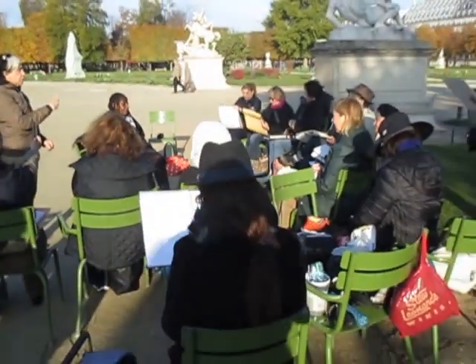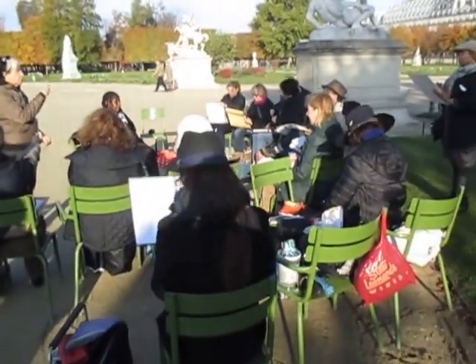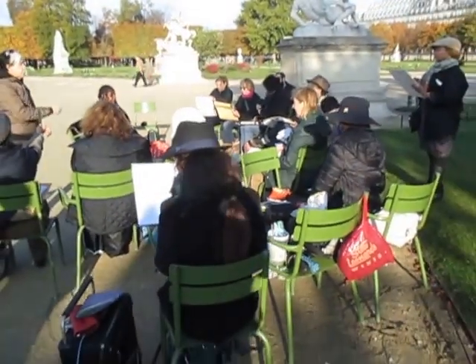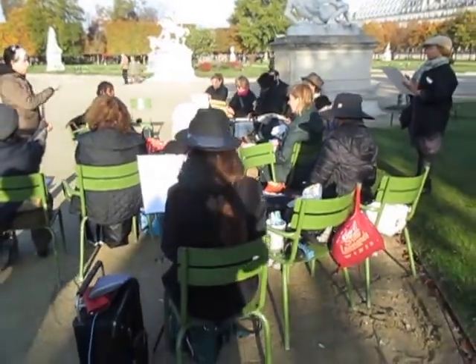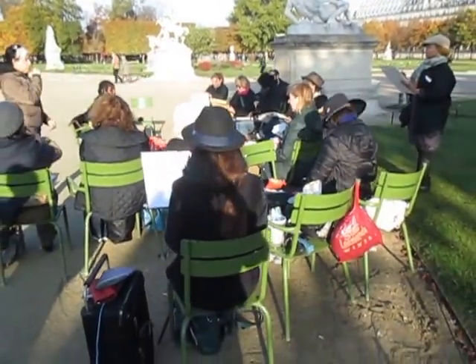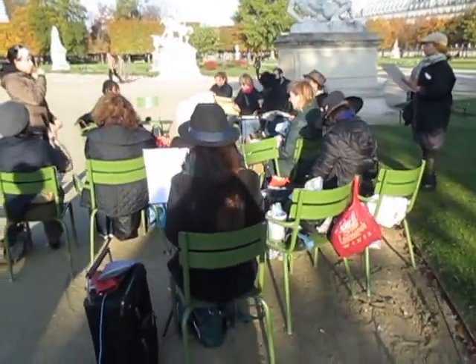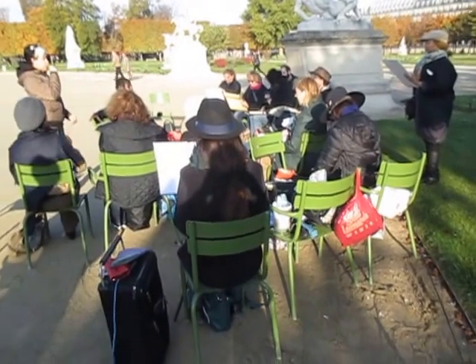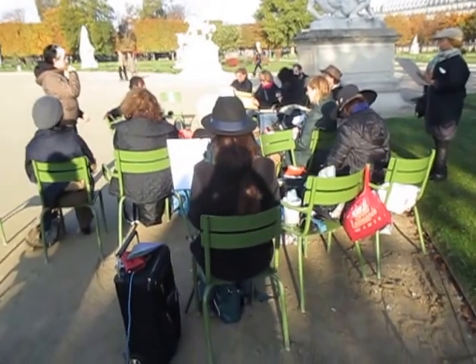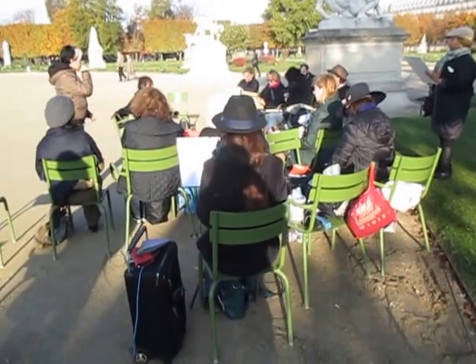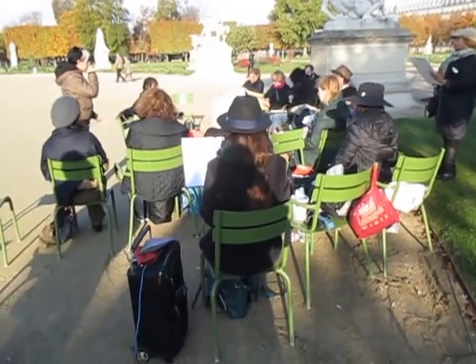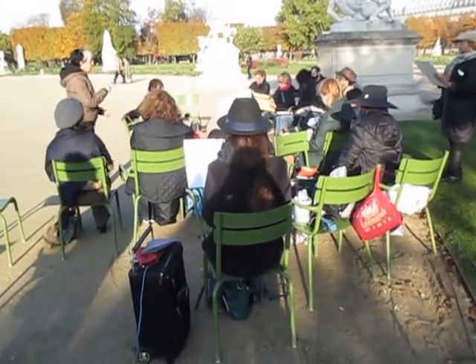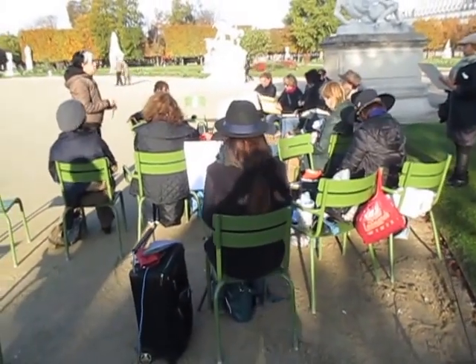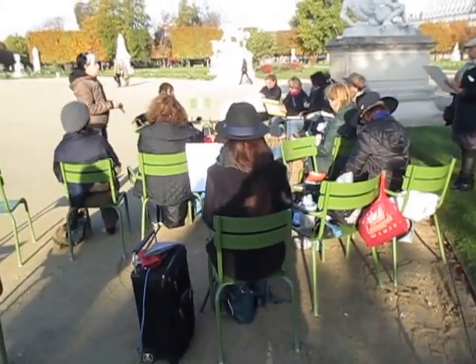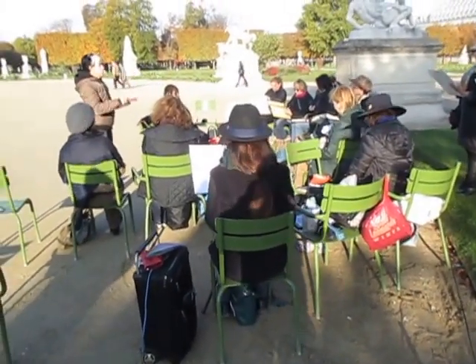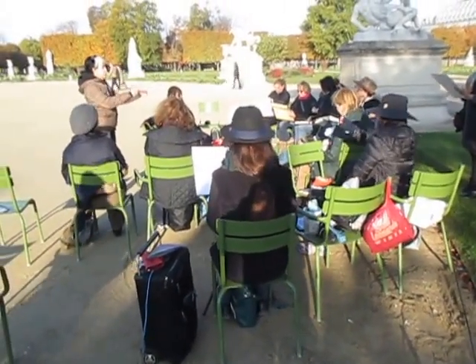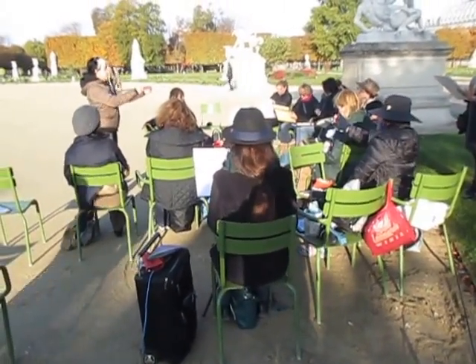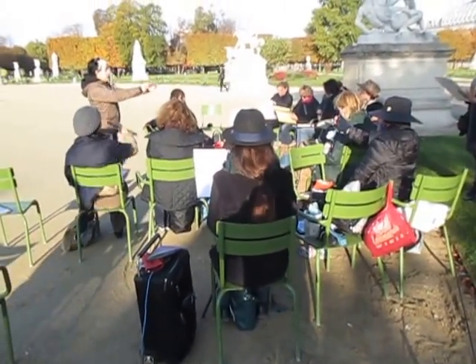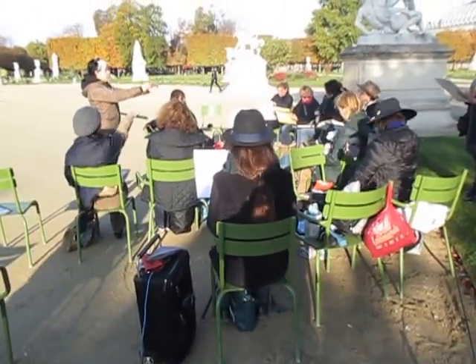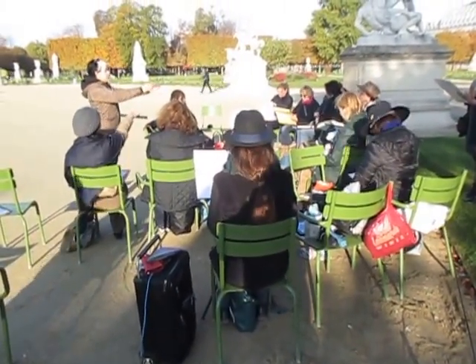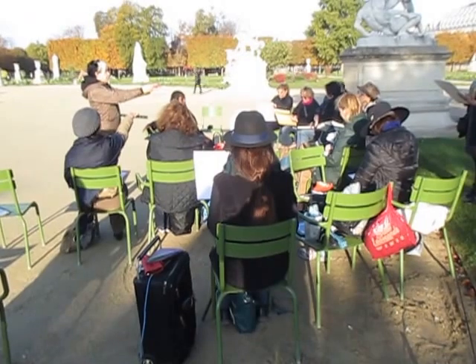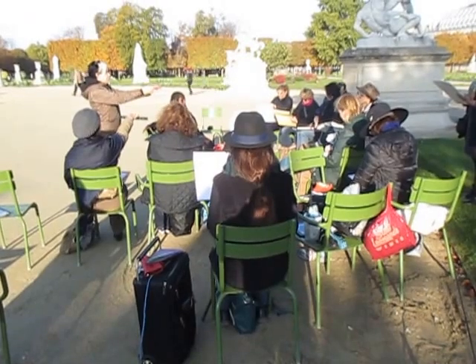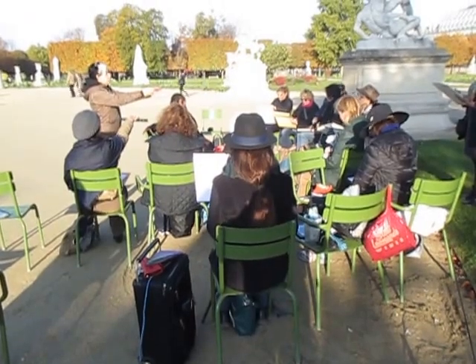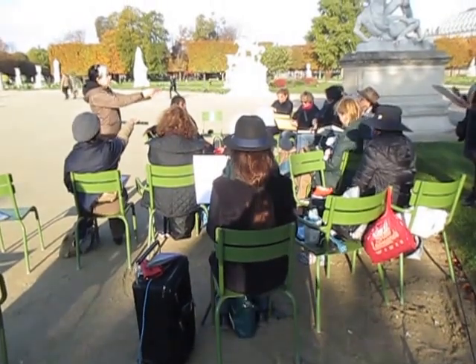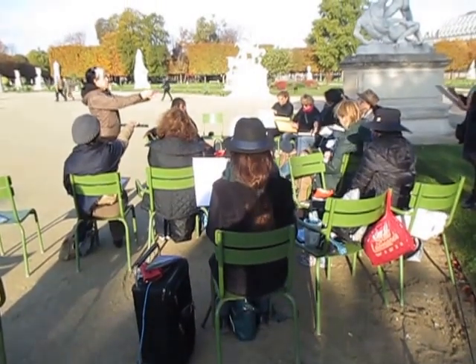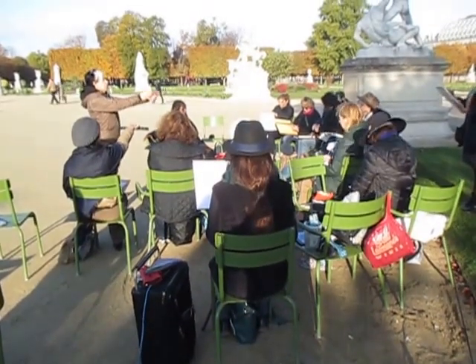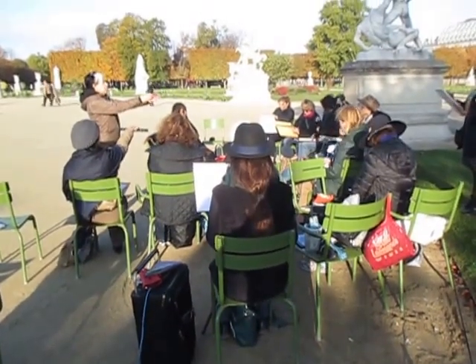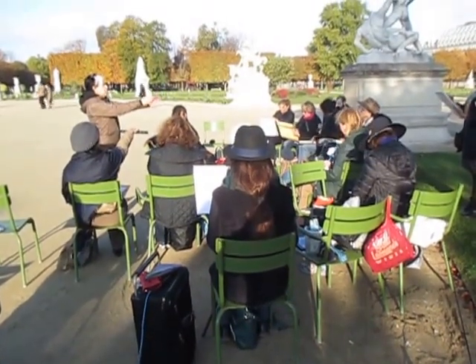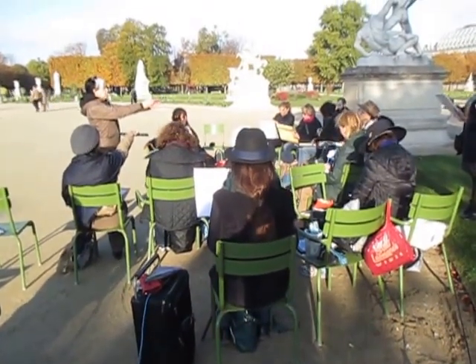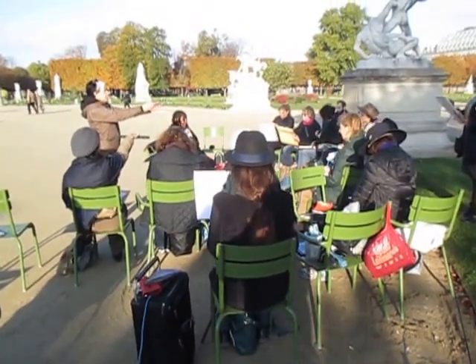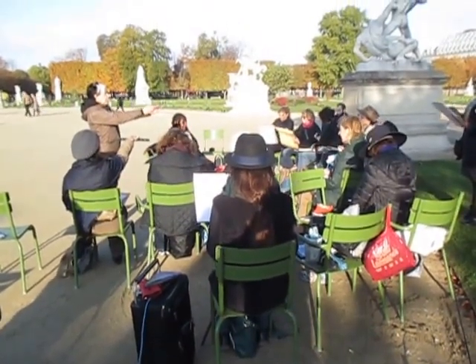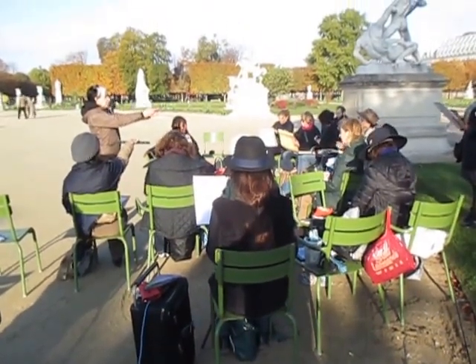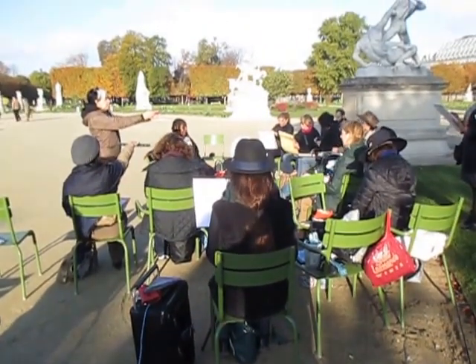I'm going to send this along to folks at the Art Students League so they can see how proud they should be about what's going on here. We'll be doing more later.